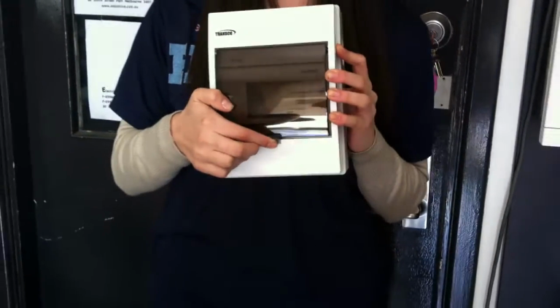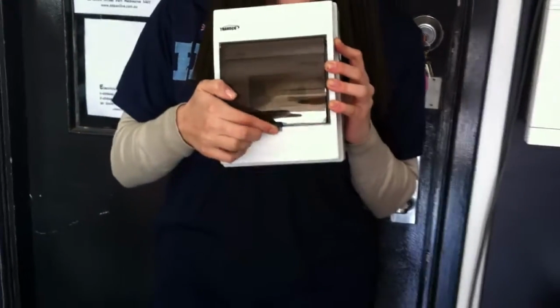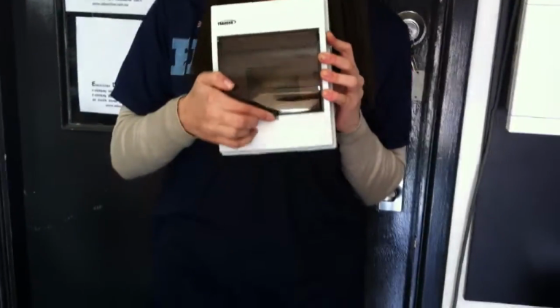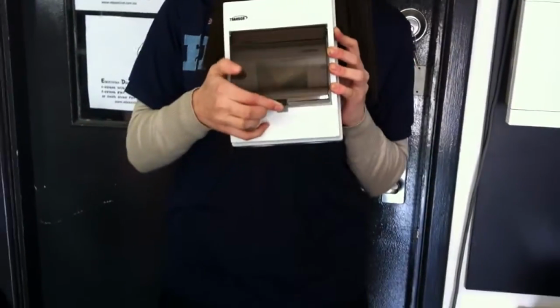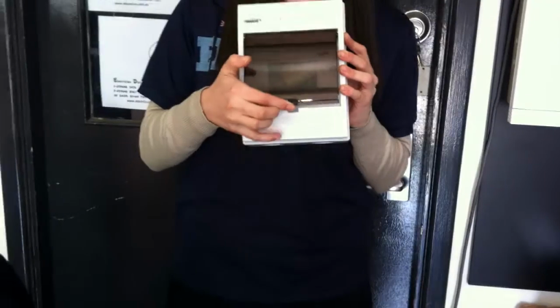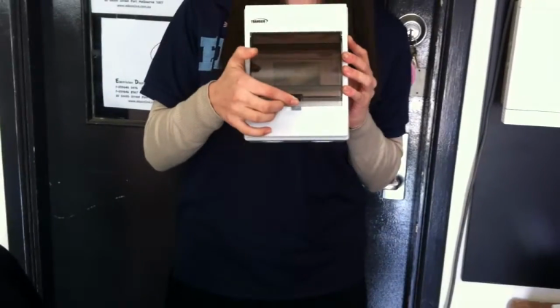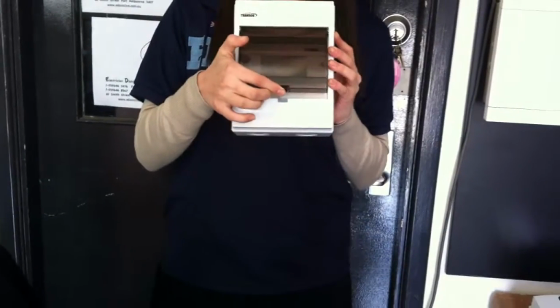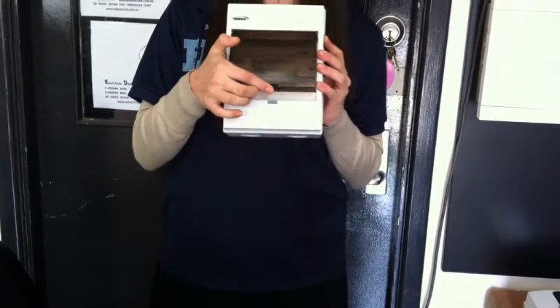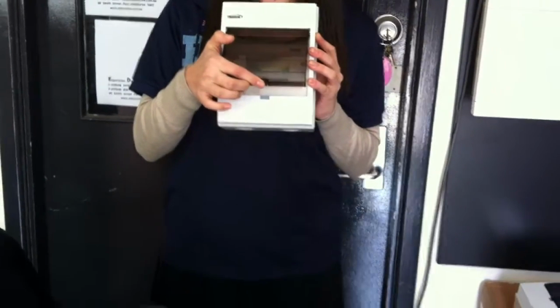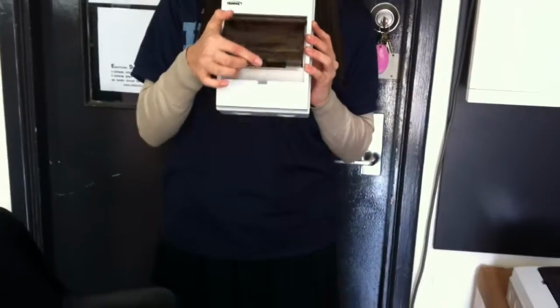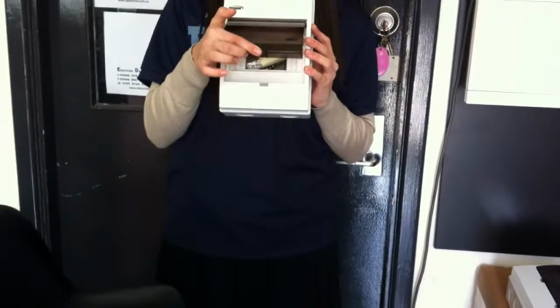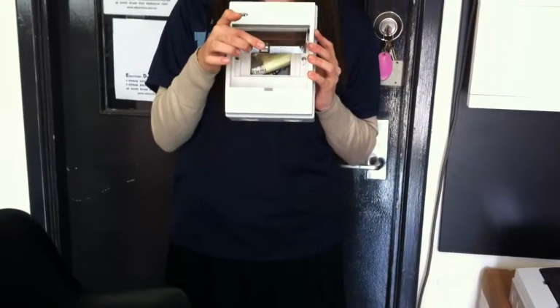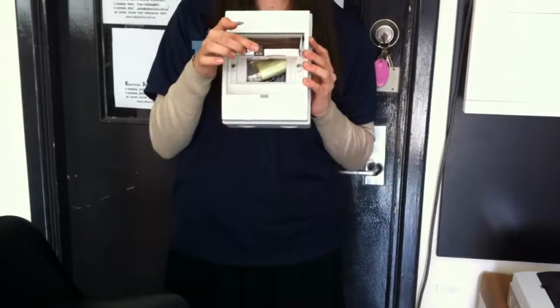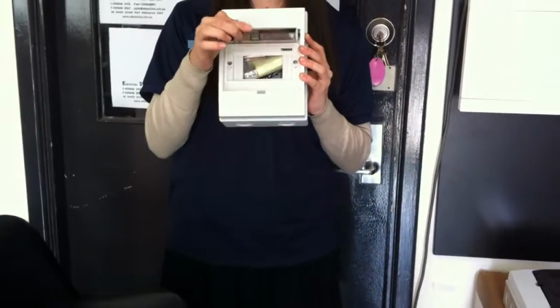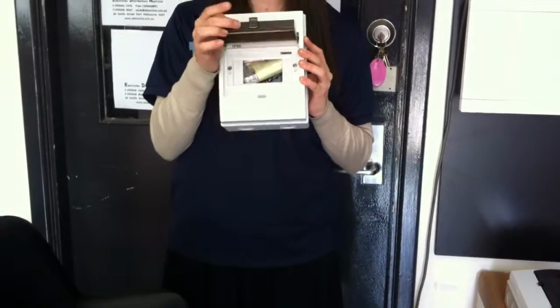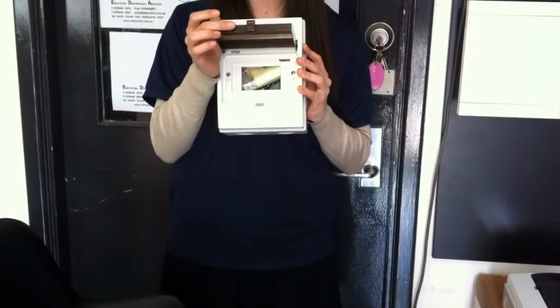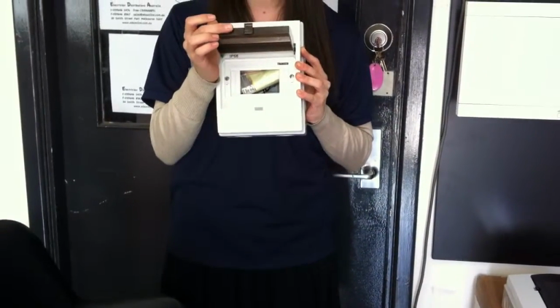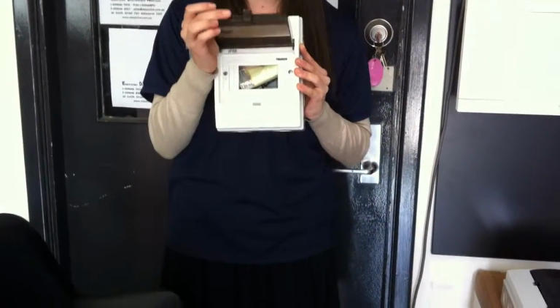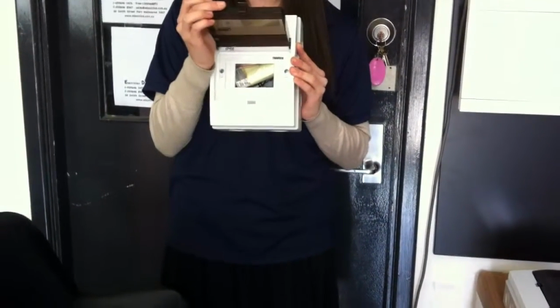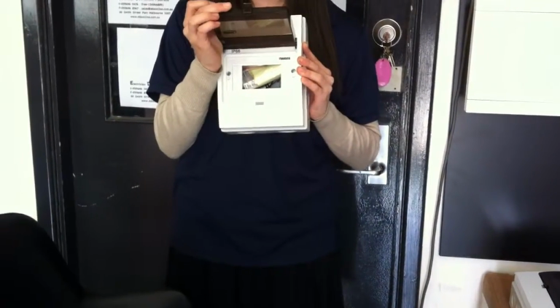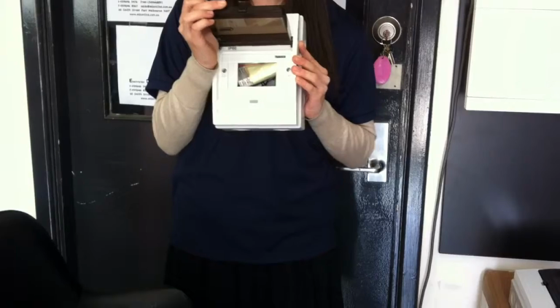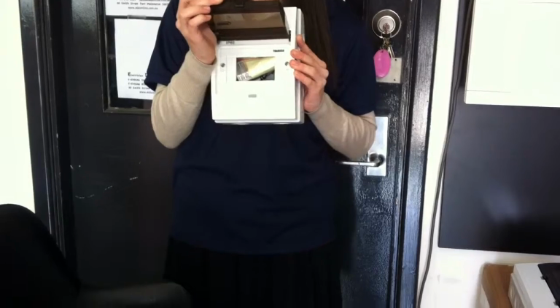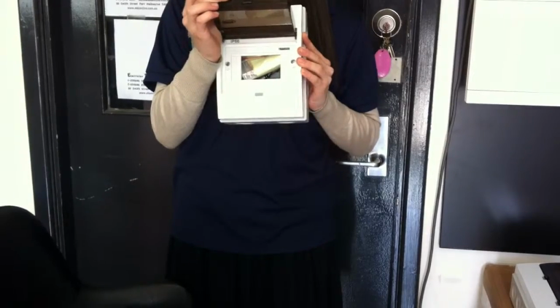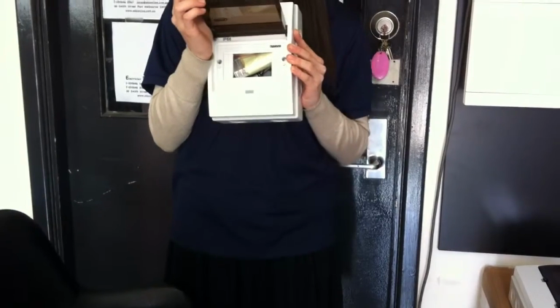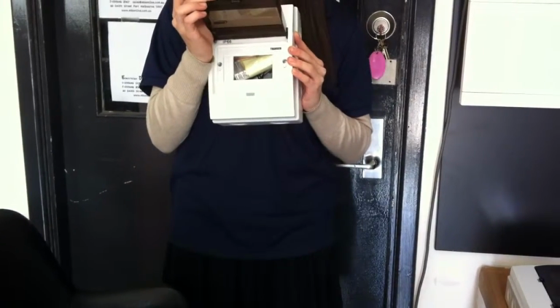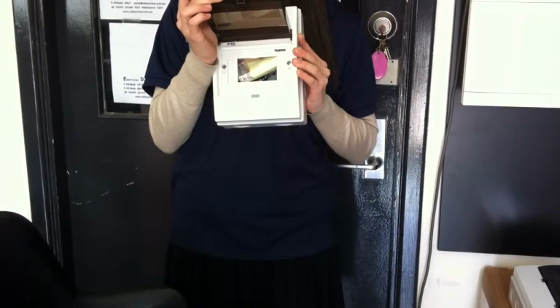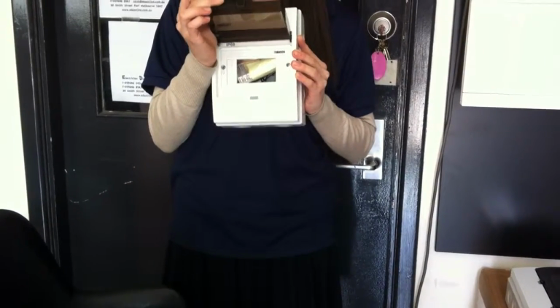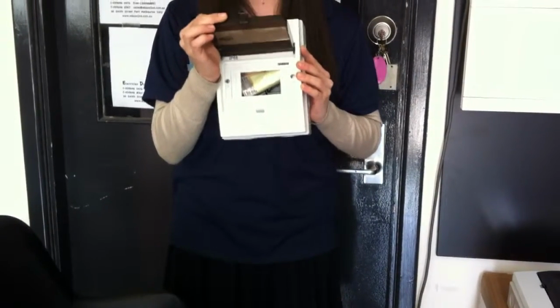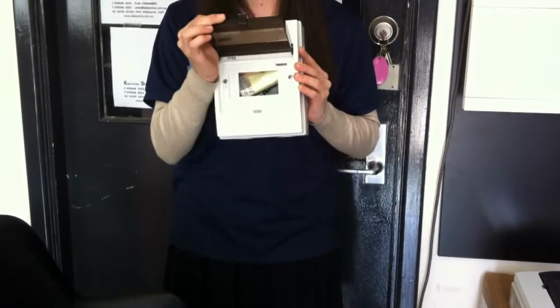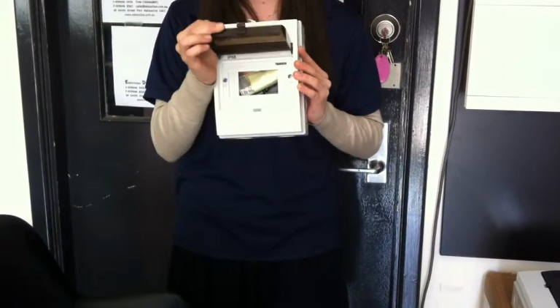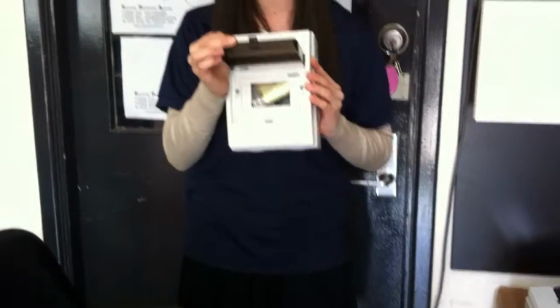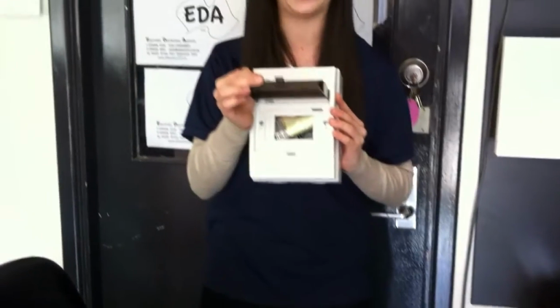With a see-through door and good looks, these switchboards represent good value and should be your first choice when it comes to outdoor weather or waterproof installations.